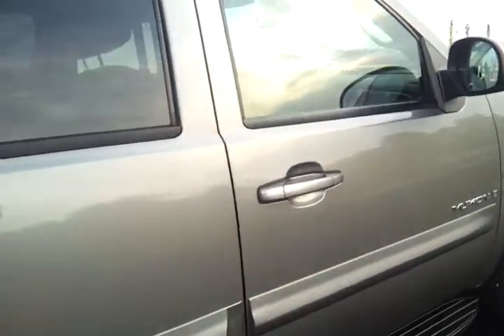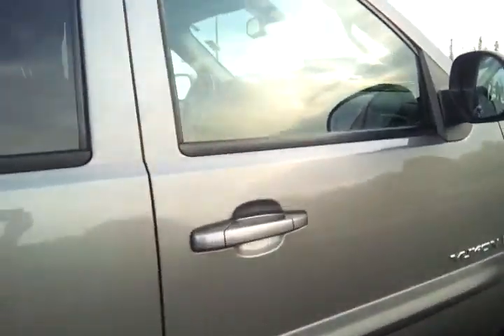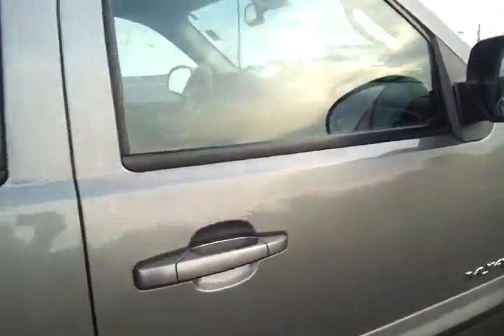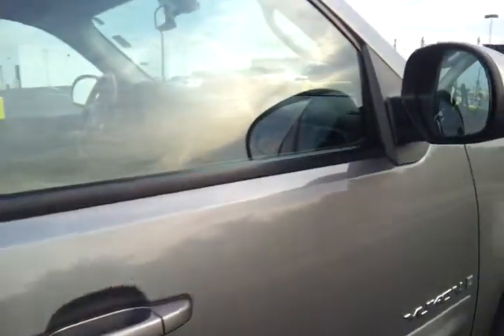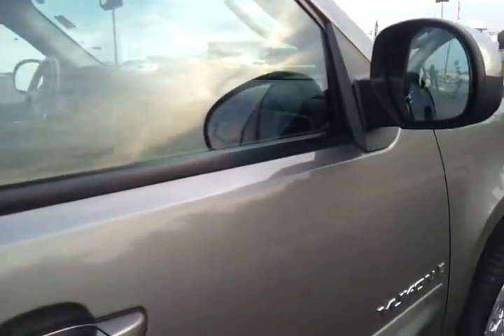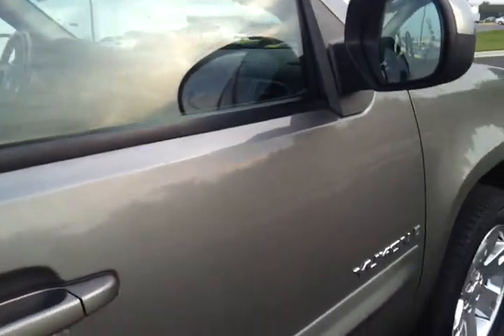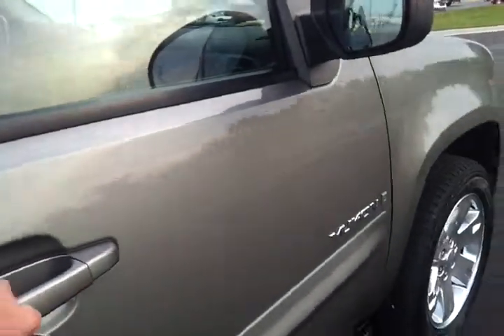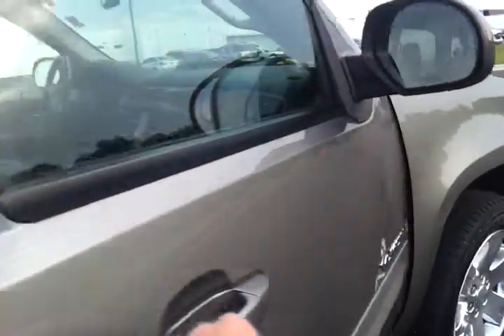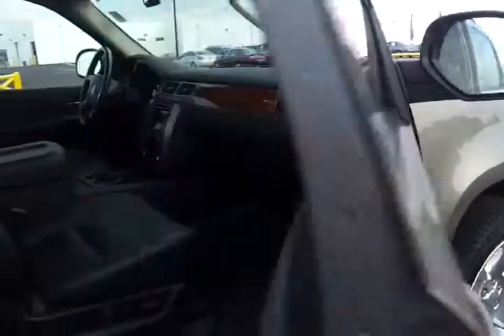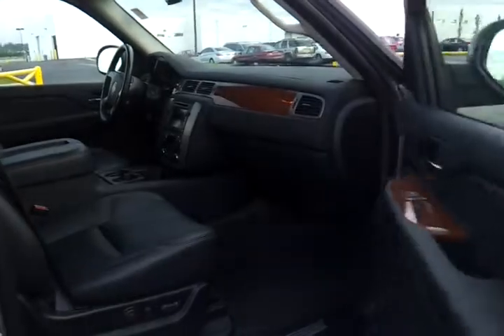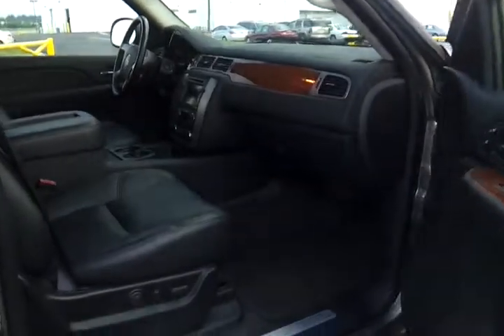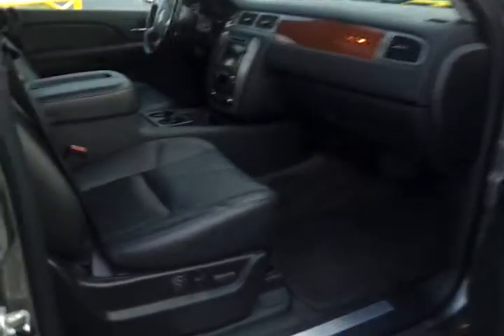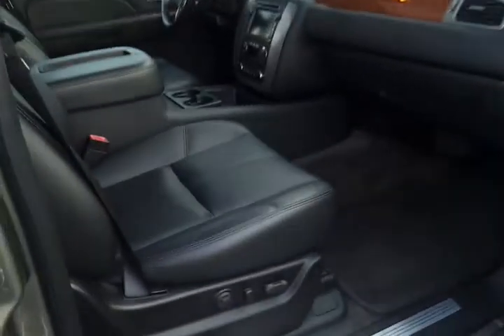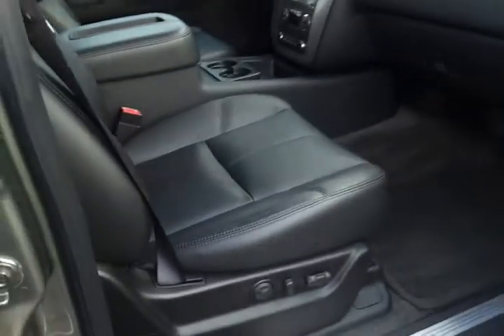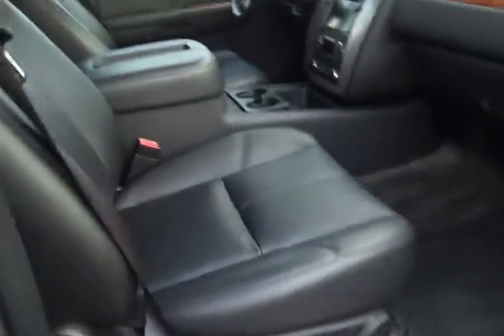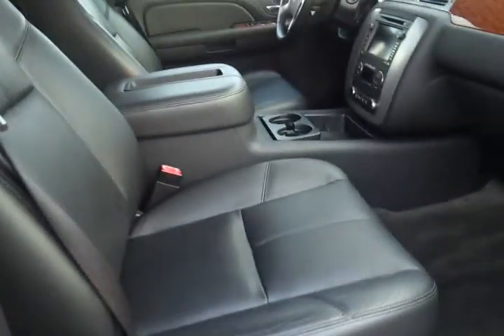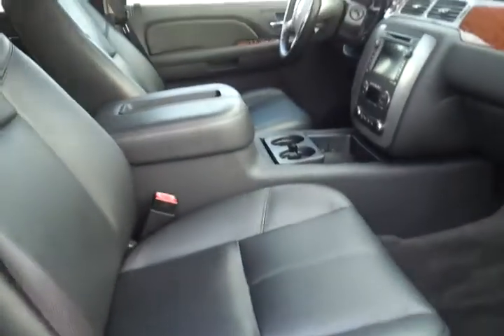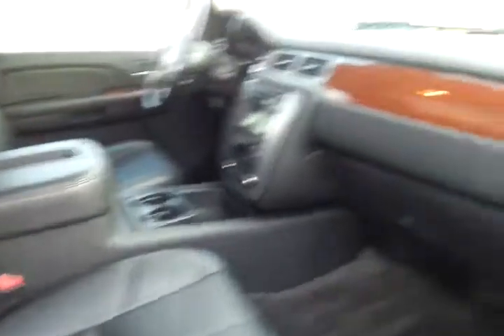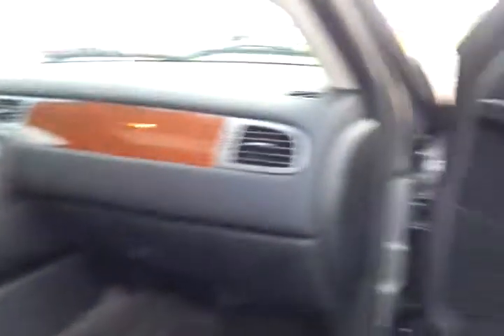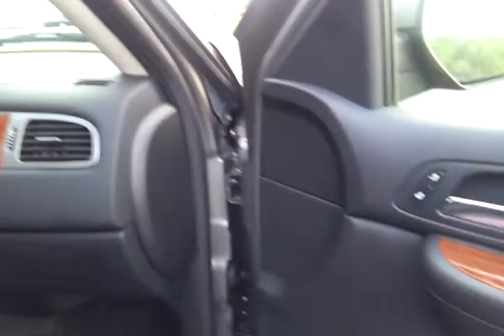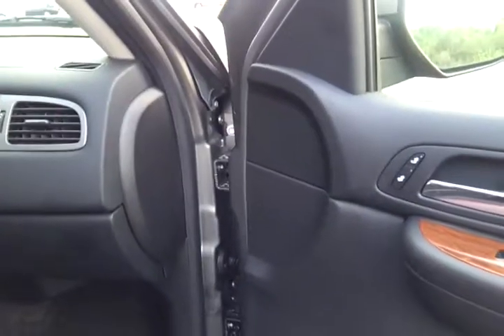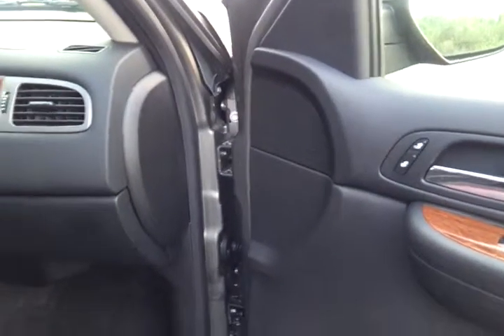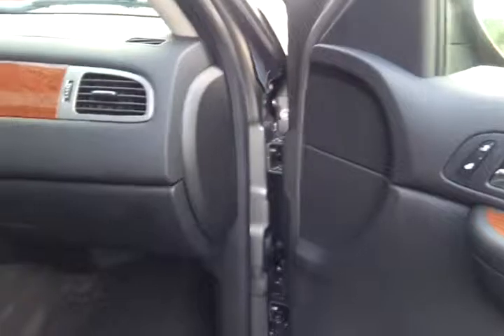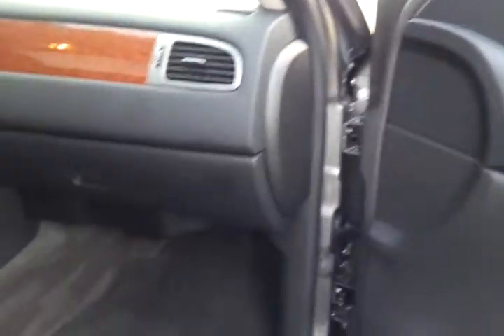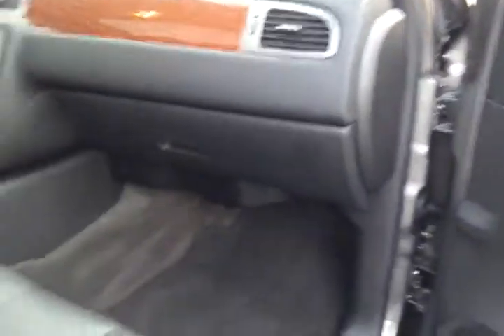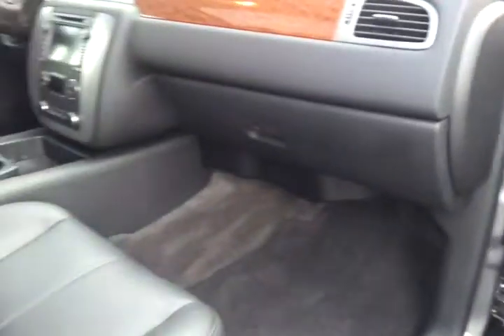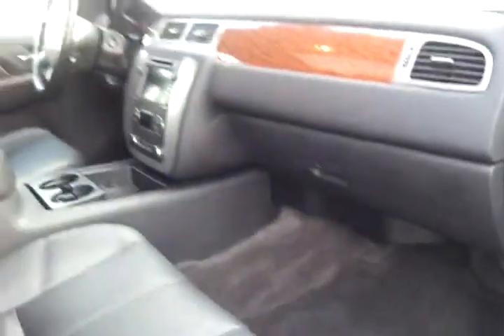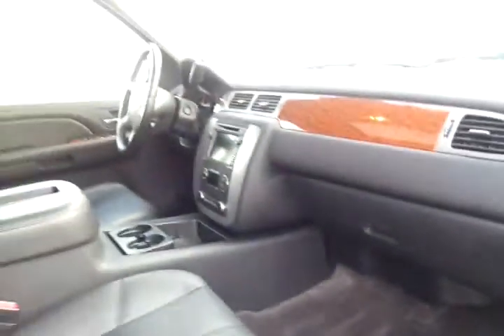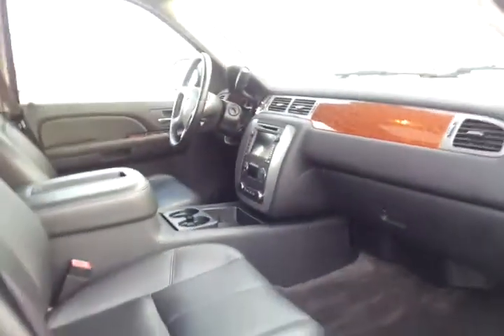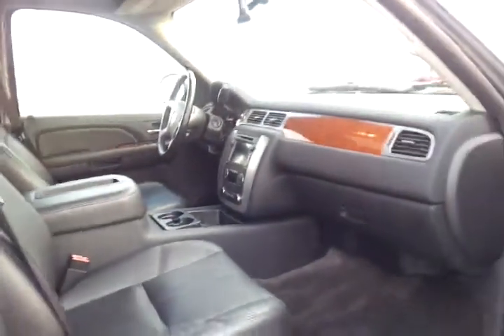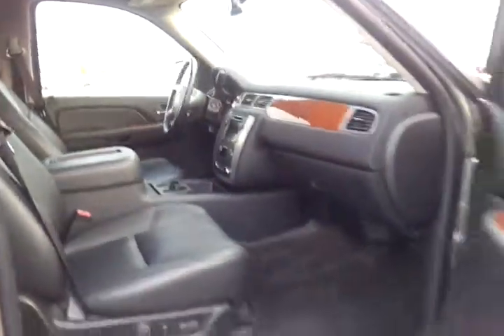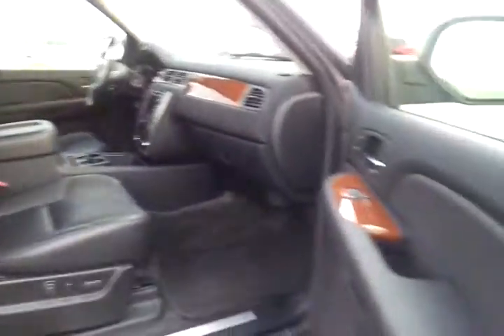We've got all the owner's manuals for this Yukon. It has power seats with lumbar support — those are also heated. Bose audio.